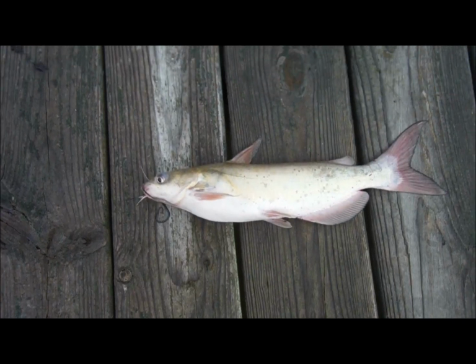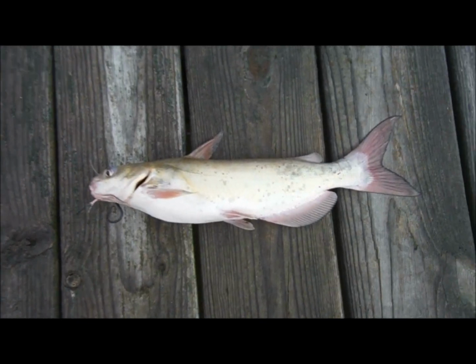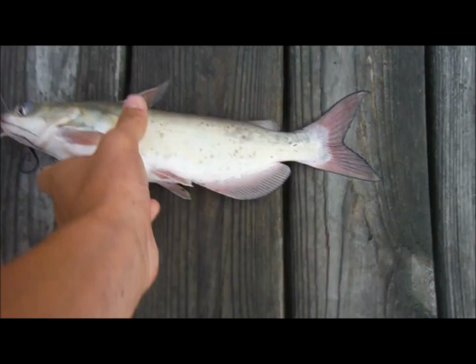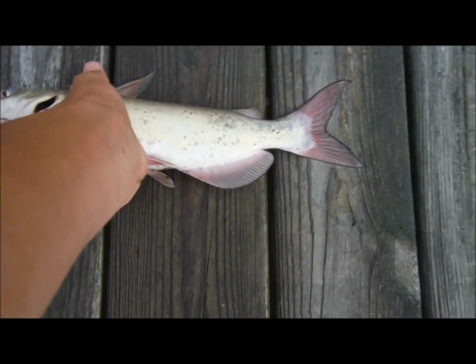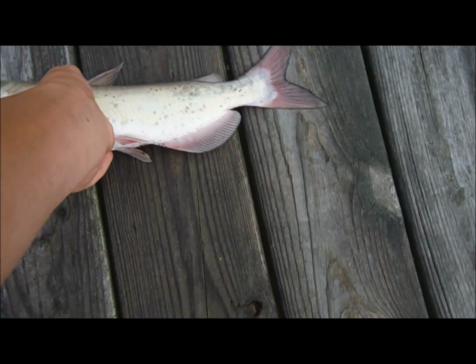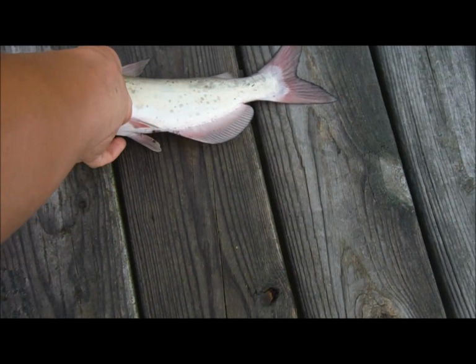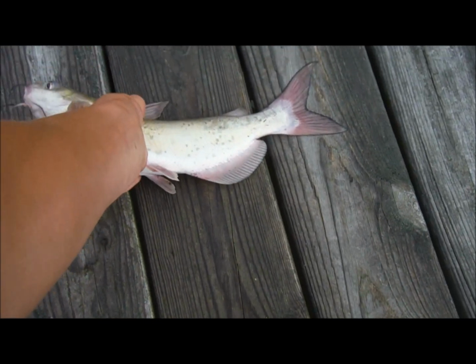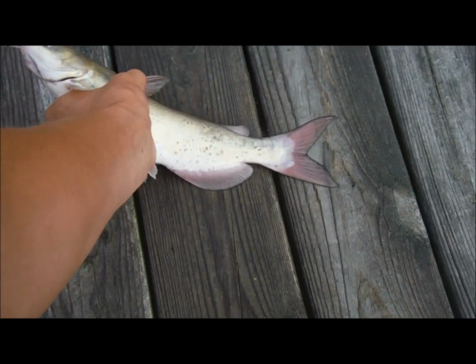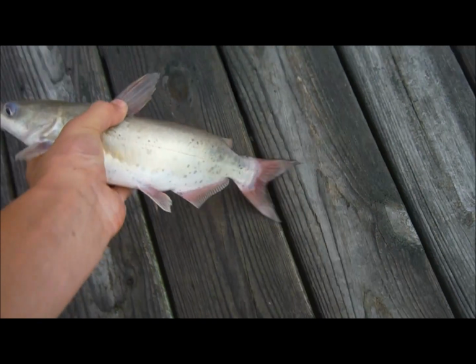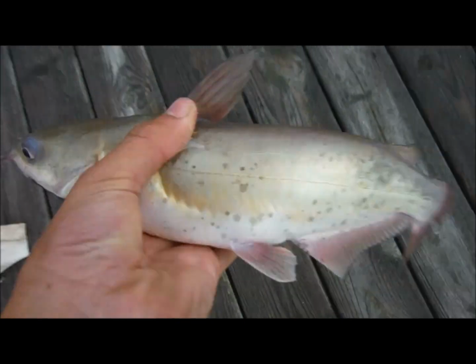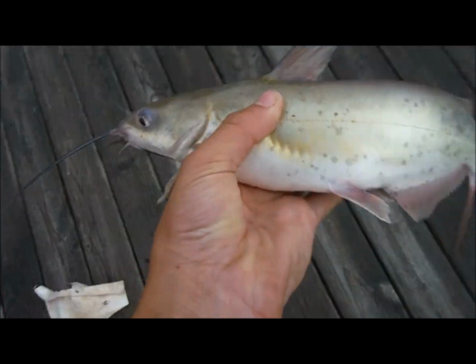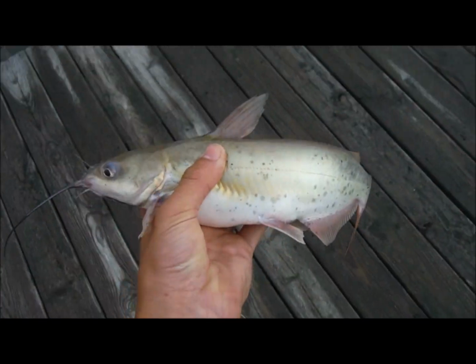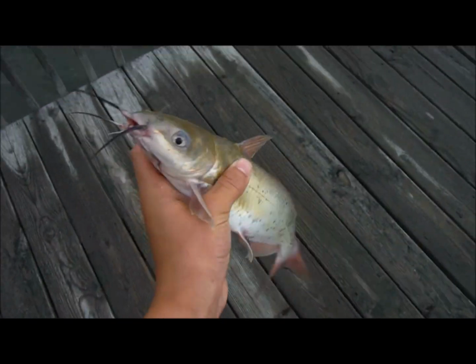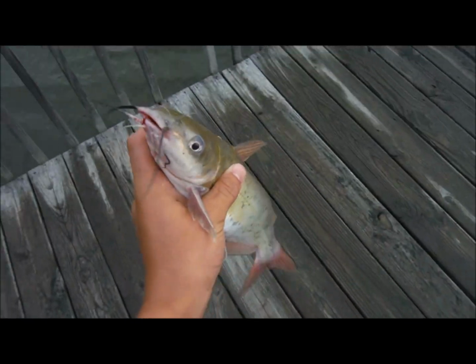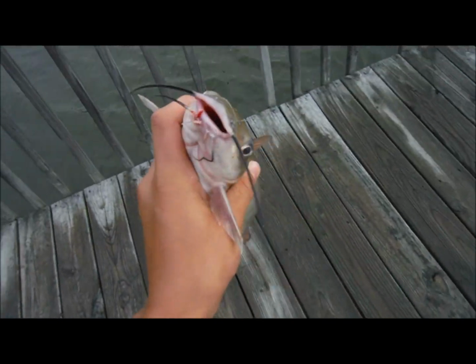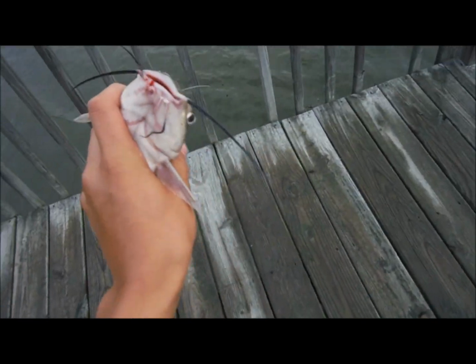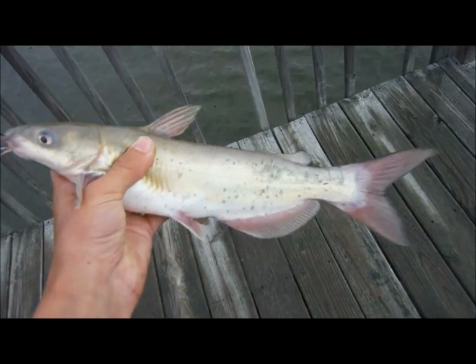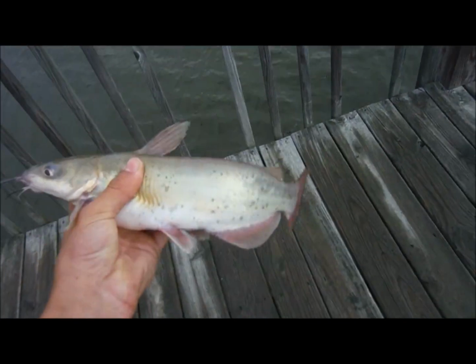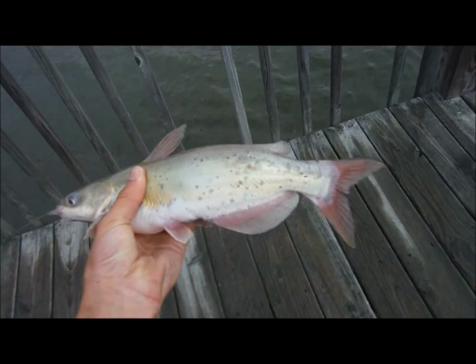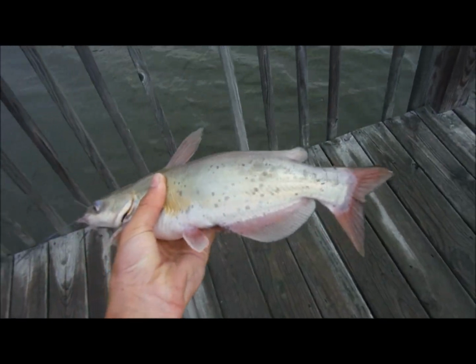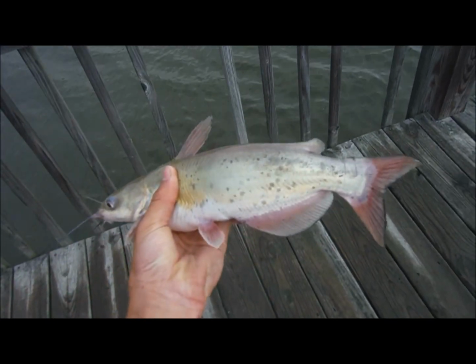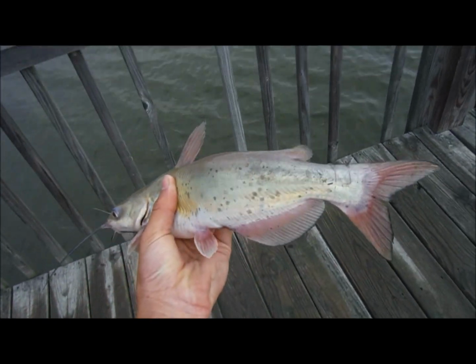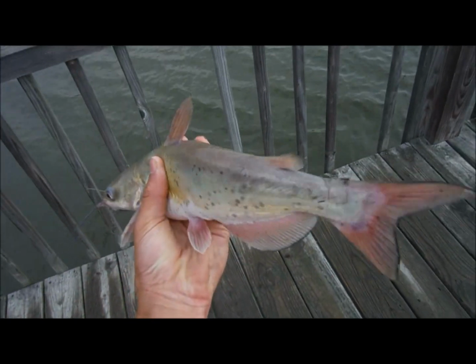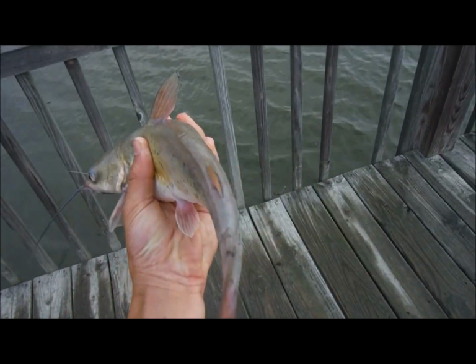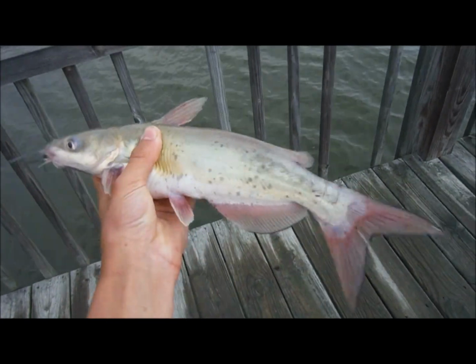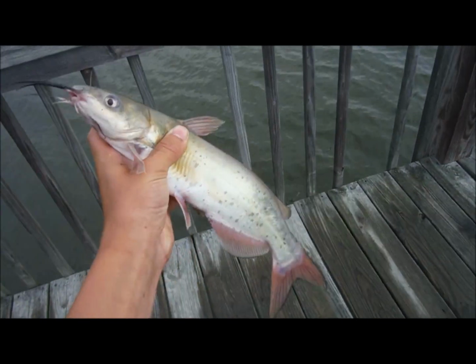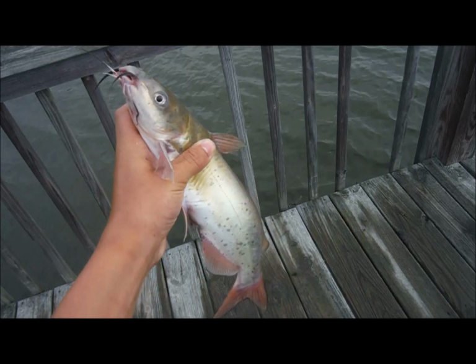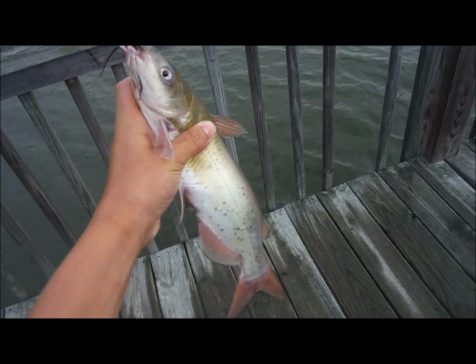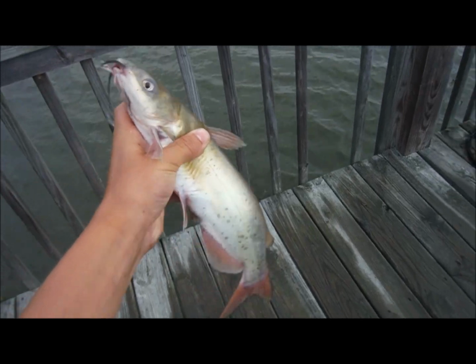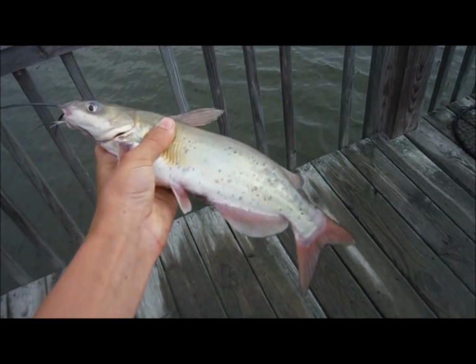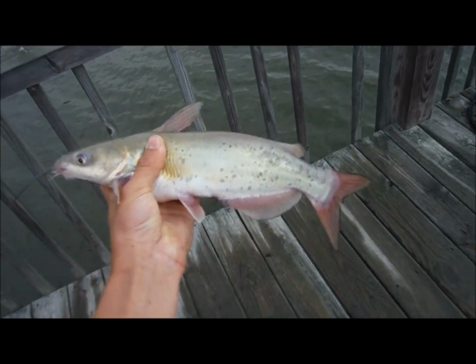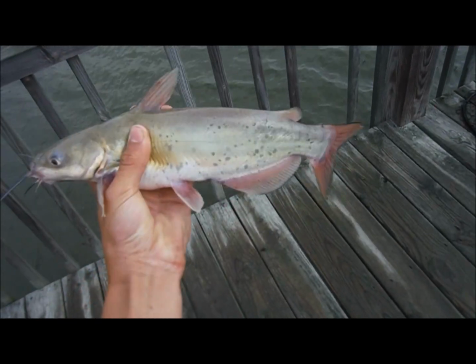Alright, here's catfish number three. Just an okay channel cat. I've been catching some. Another pretty fish.